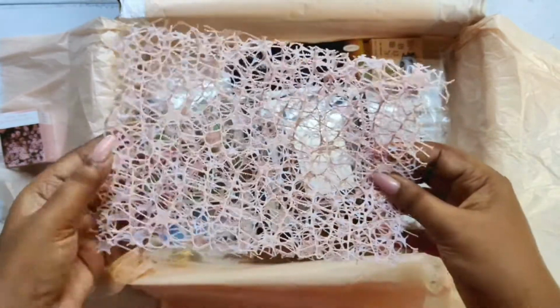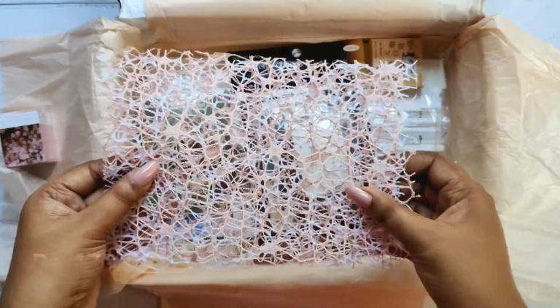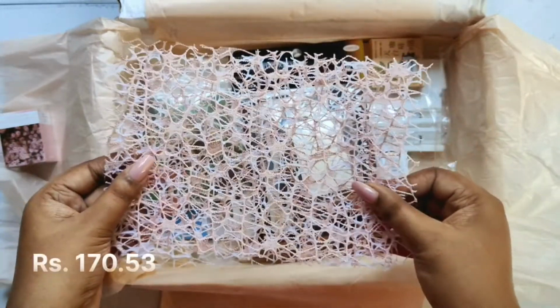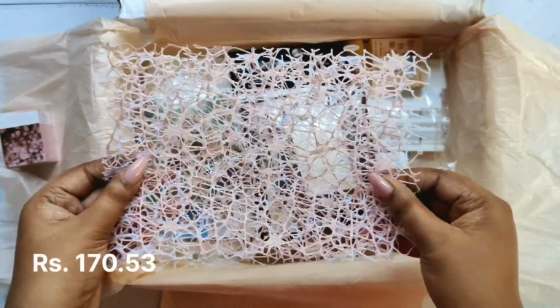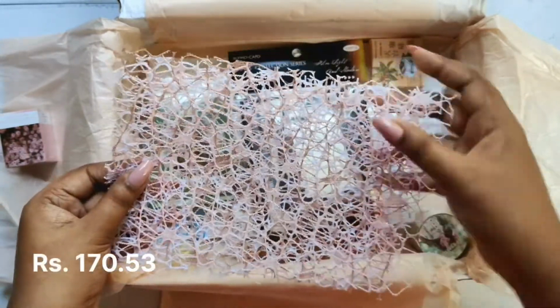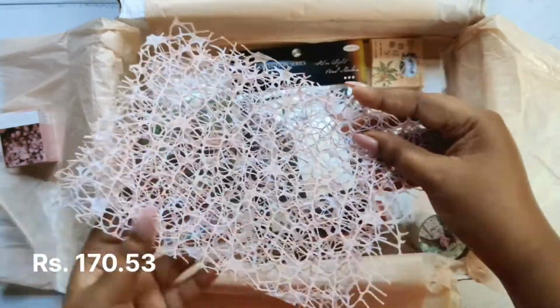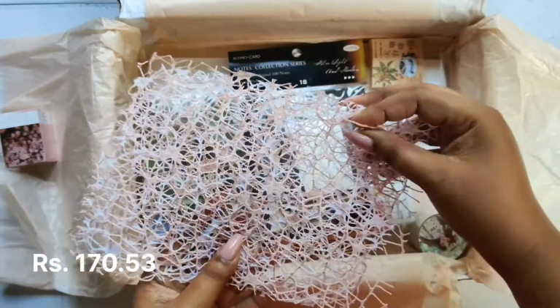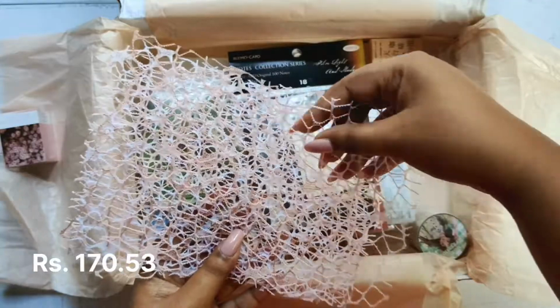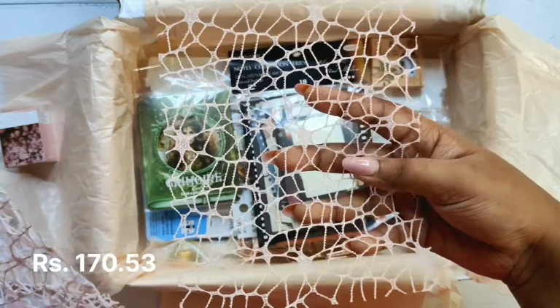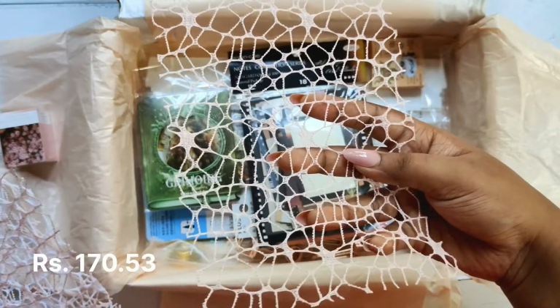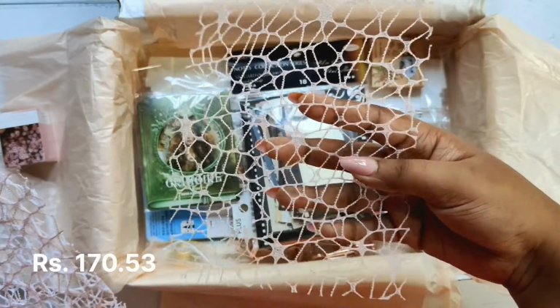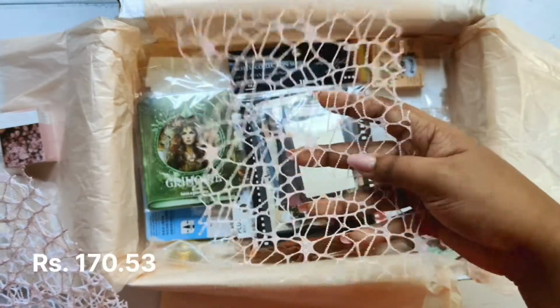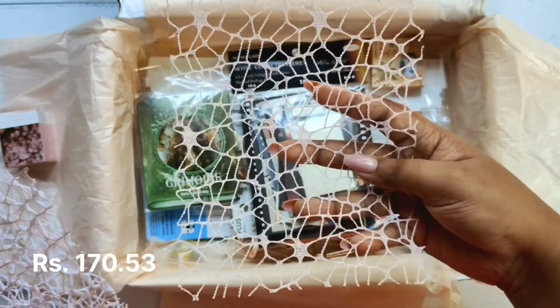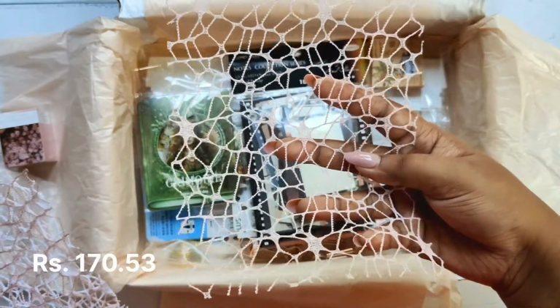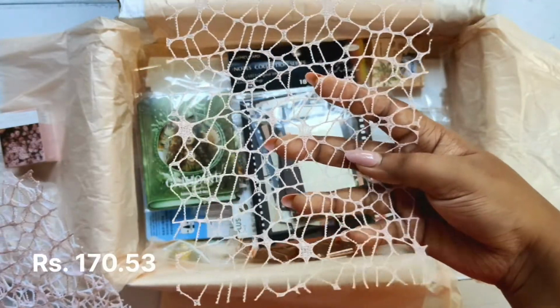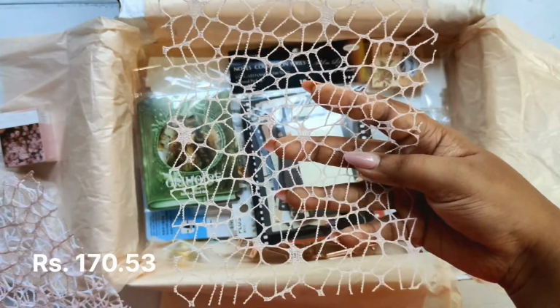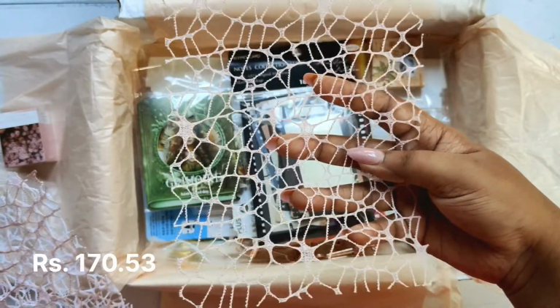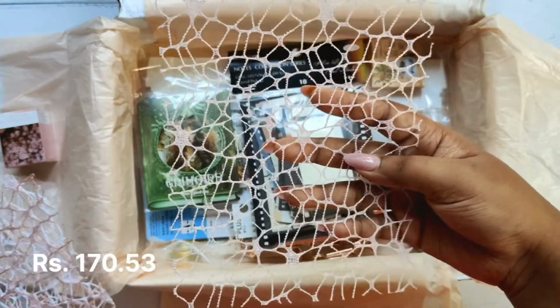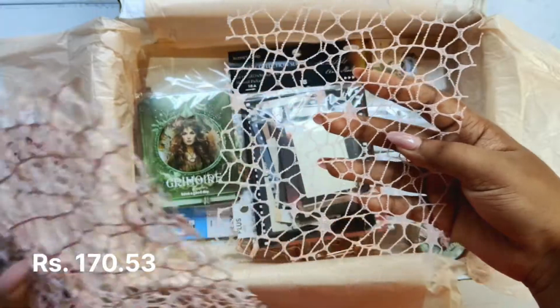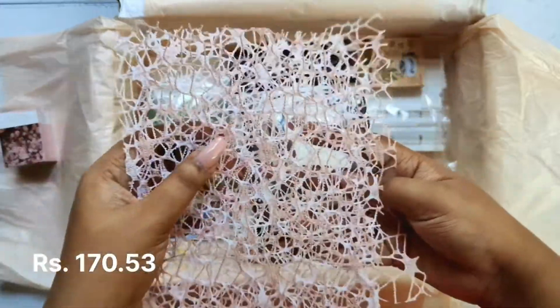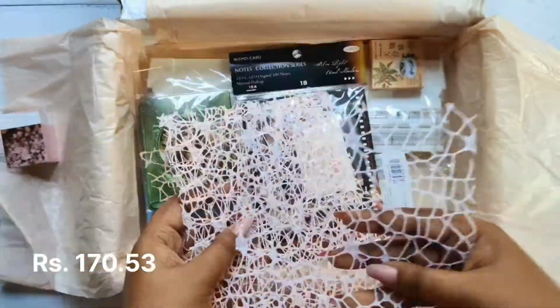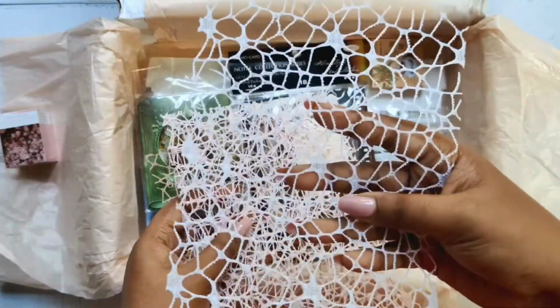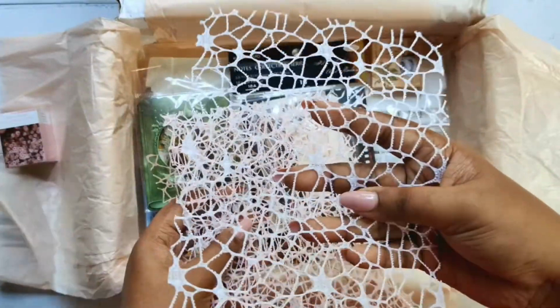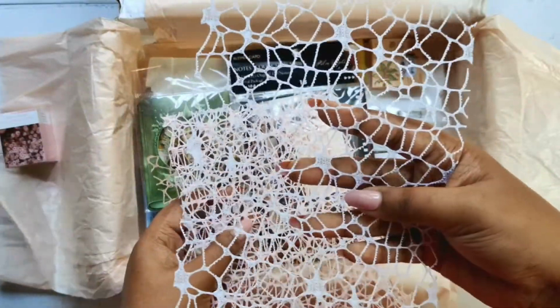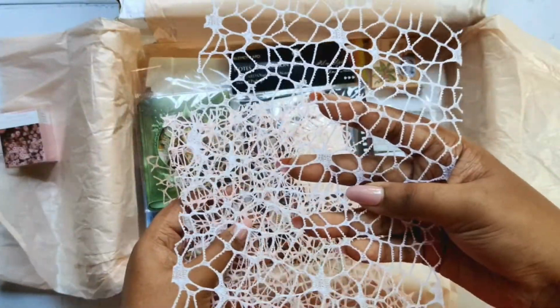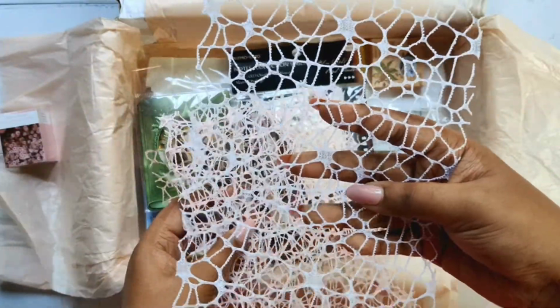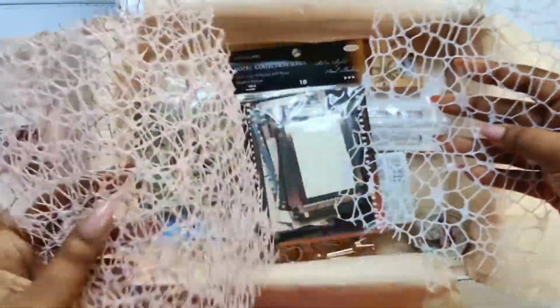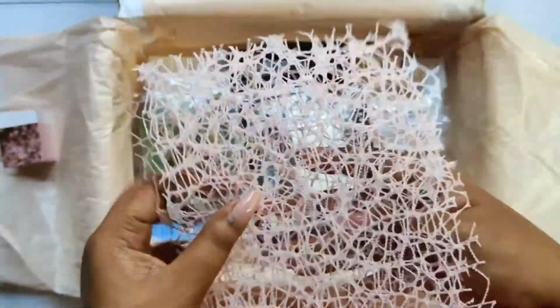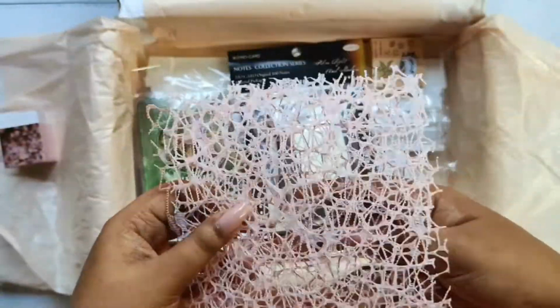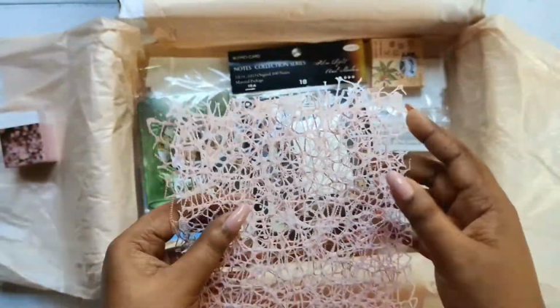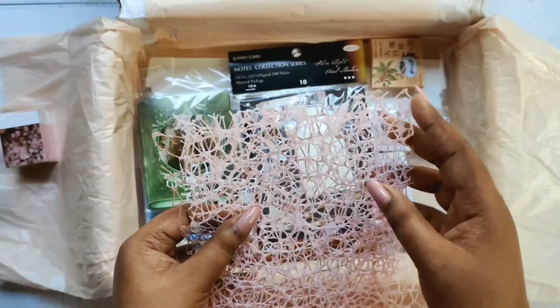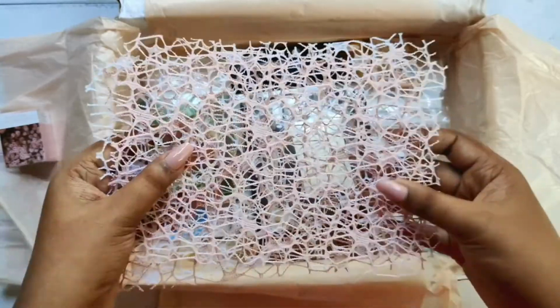These material papers are mainly used to make texture on your journal and usually turn out really good. There are five pieces in this pack, and the color combination is white, pink, and peach.